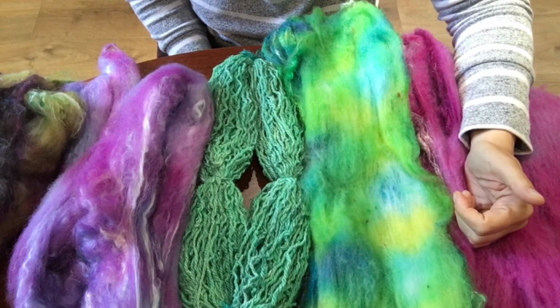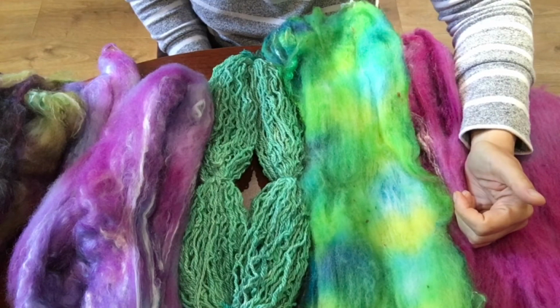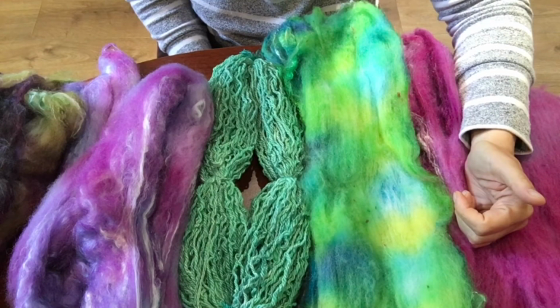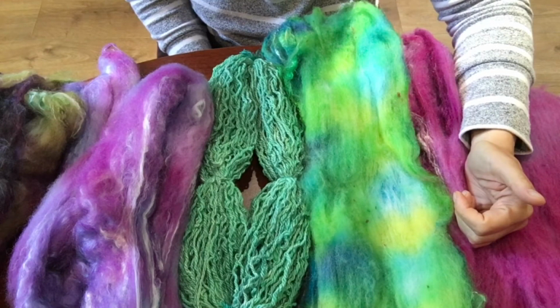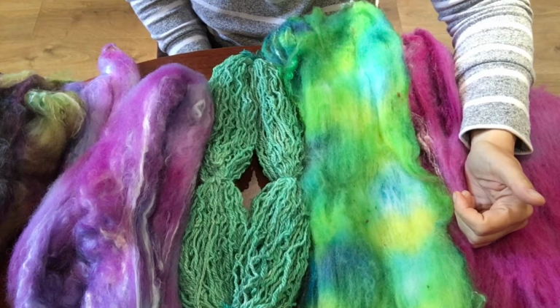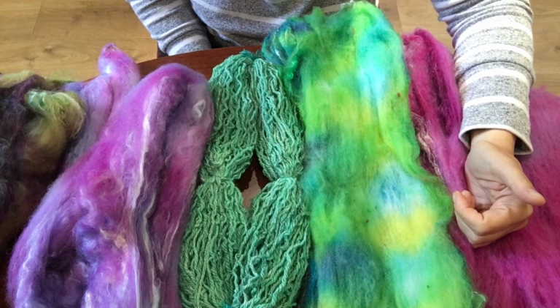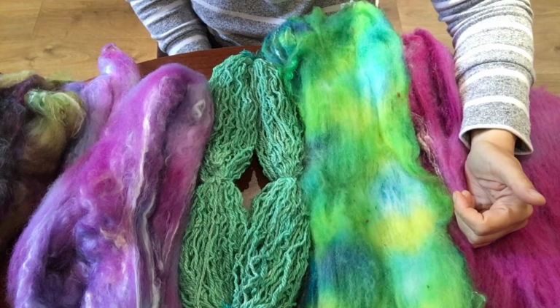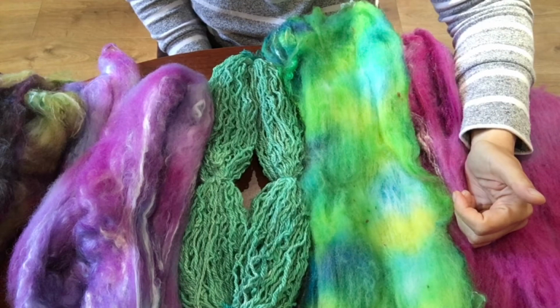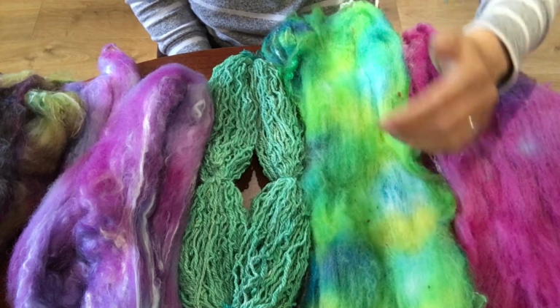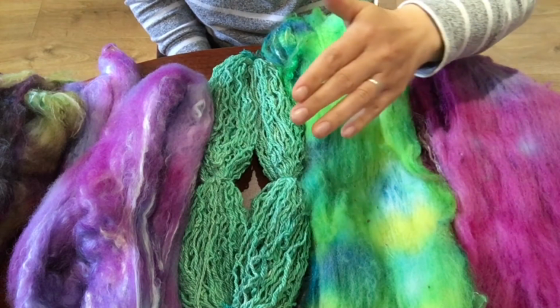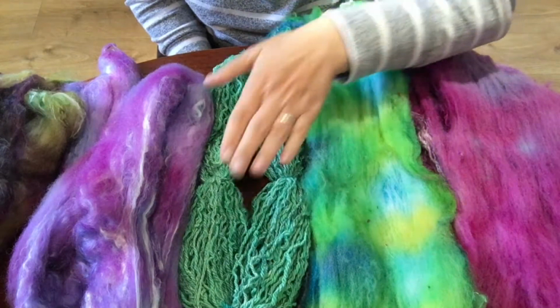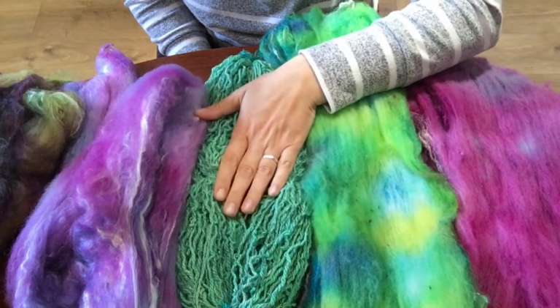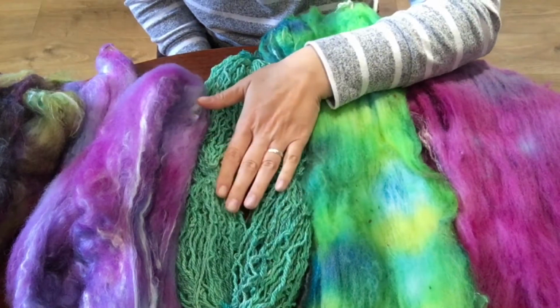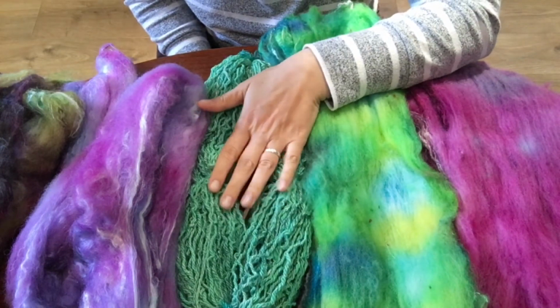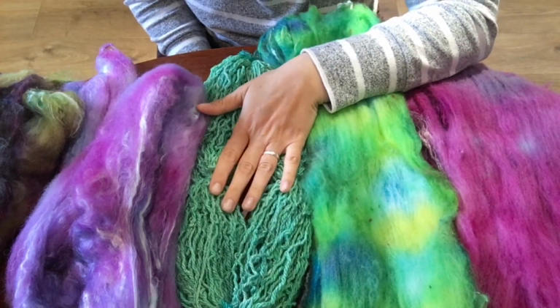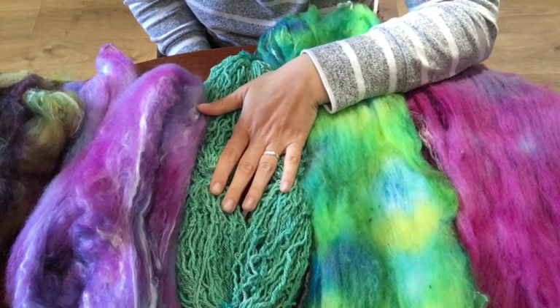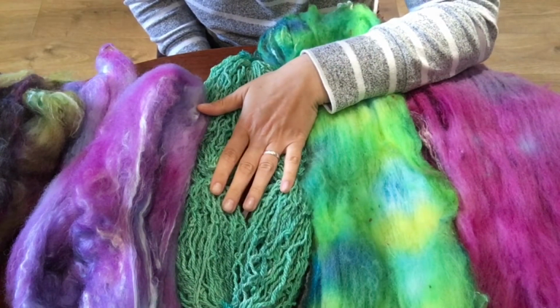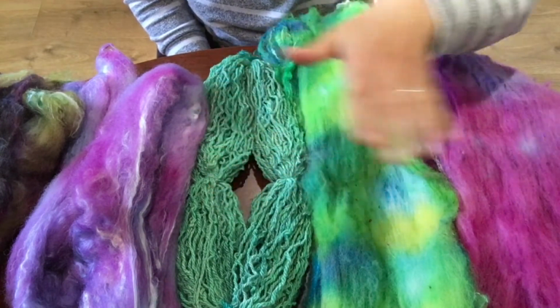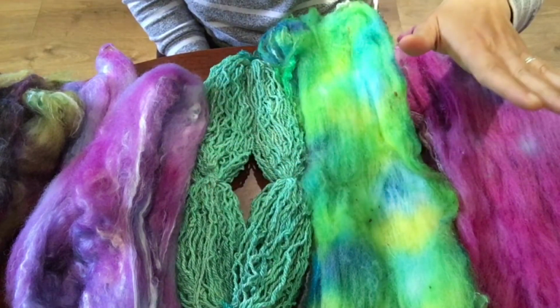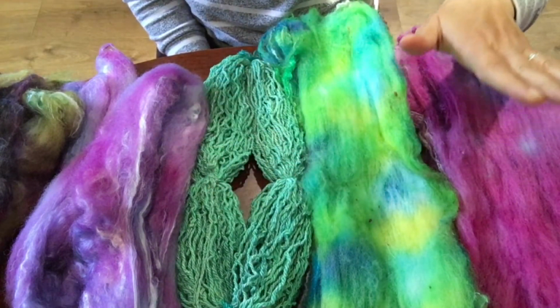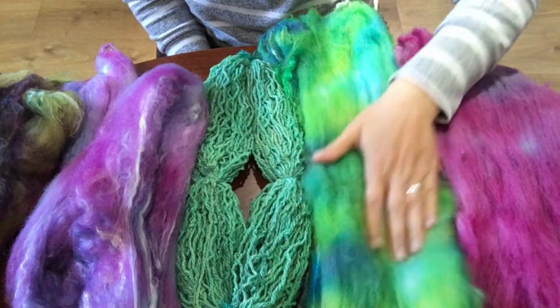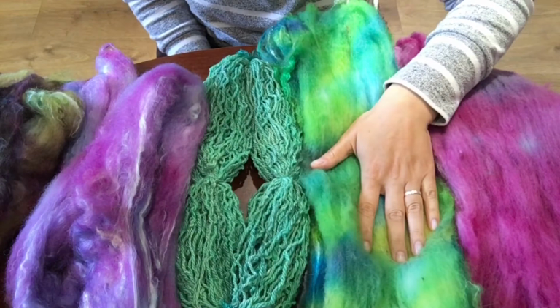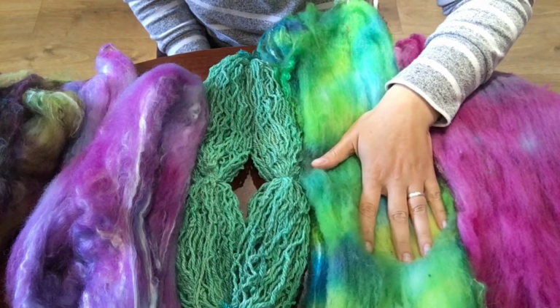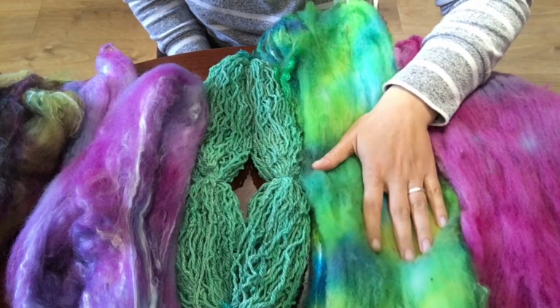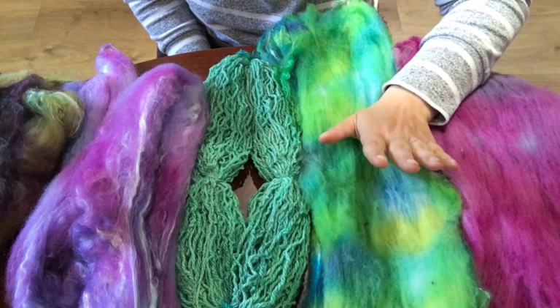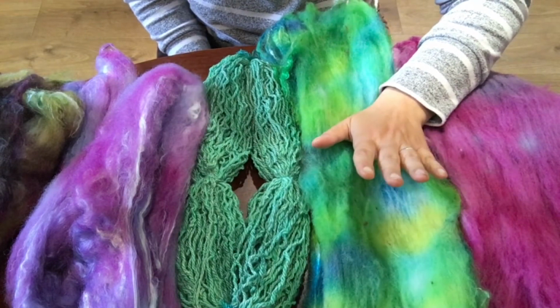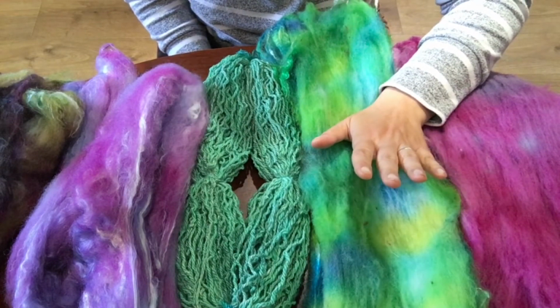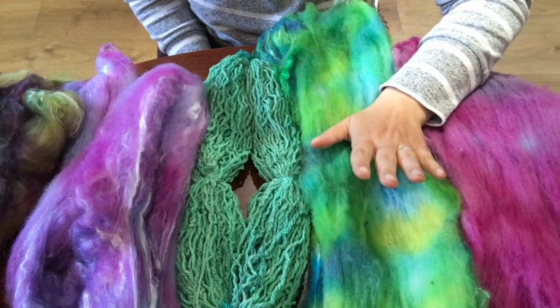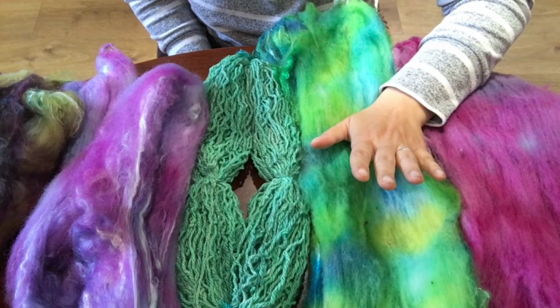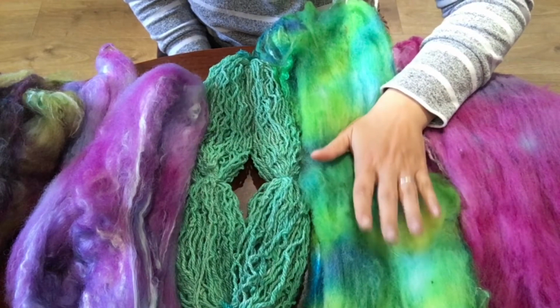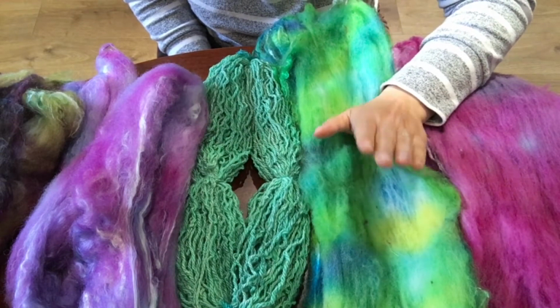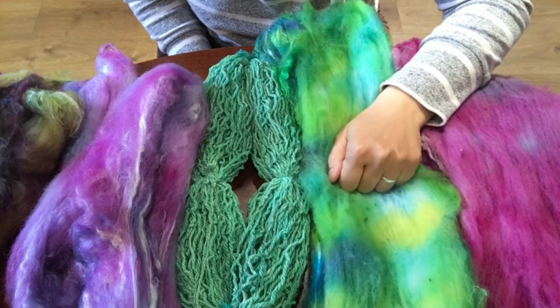We used acid dye. As I mentioned before, the yarn was simmered in a pot, but the fibers were dyed in a microwave.